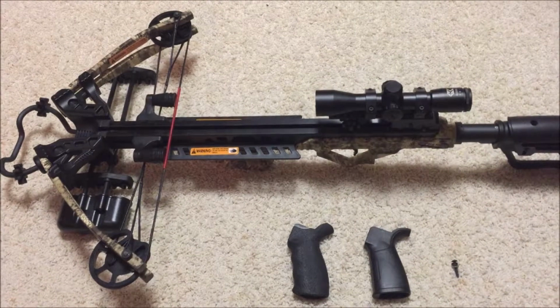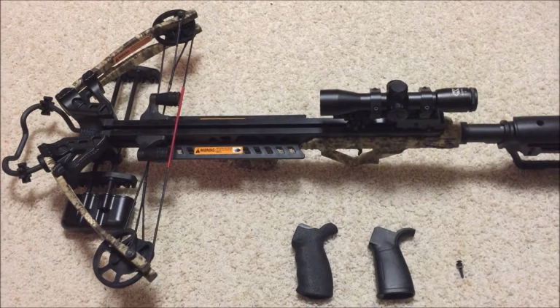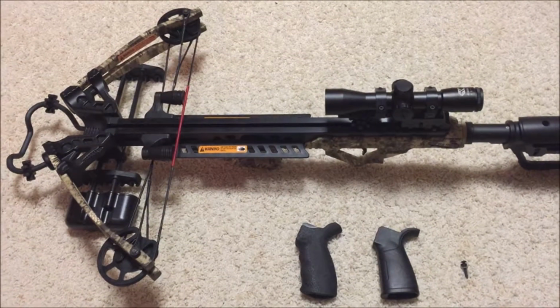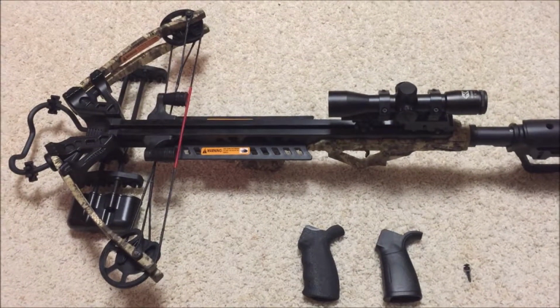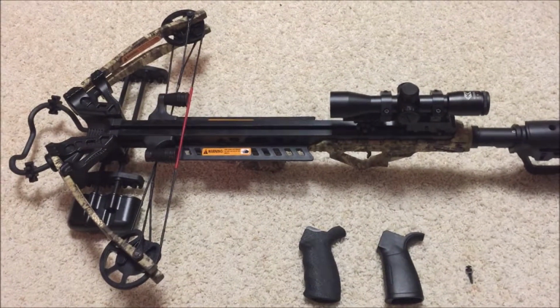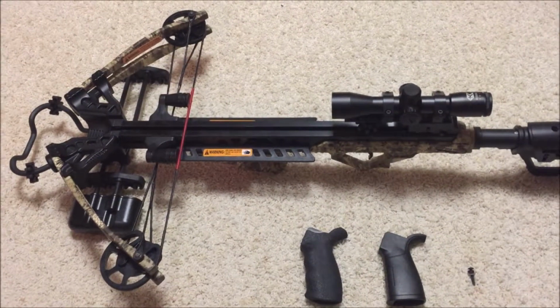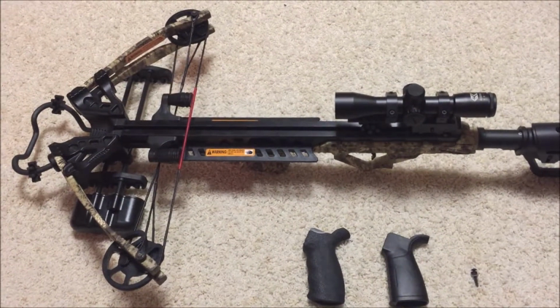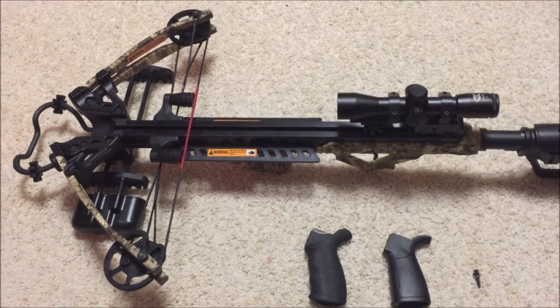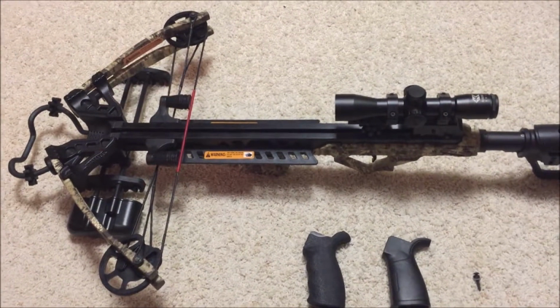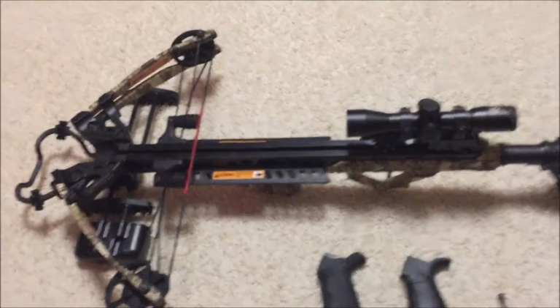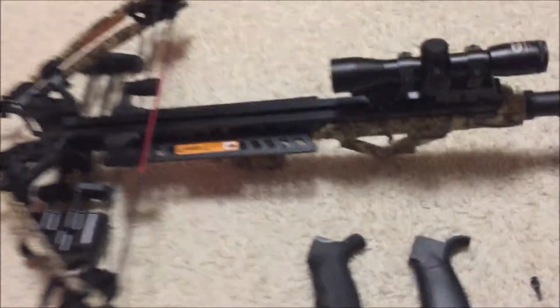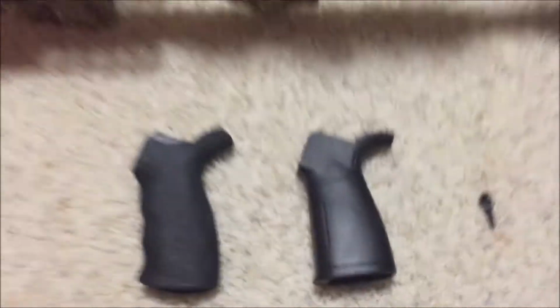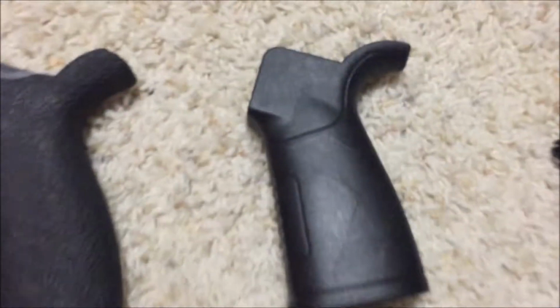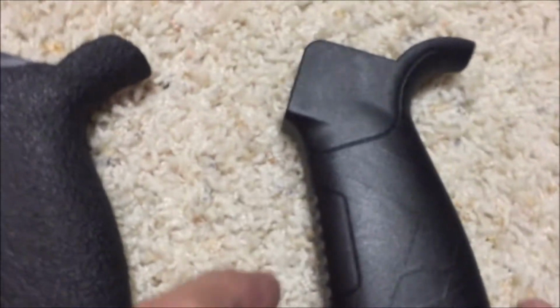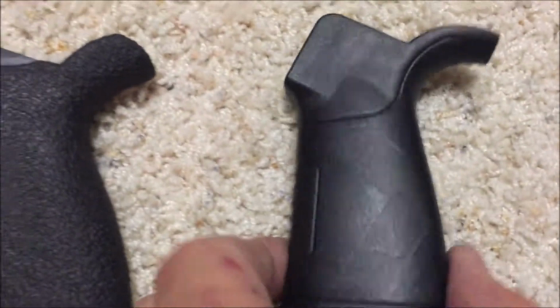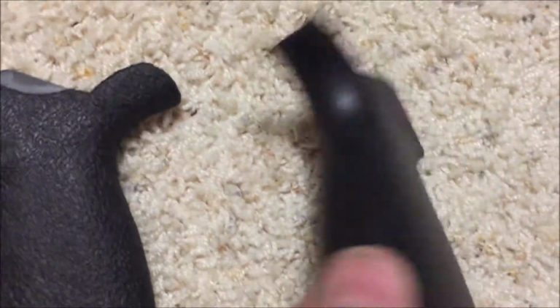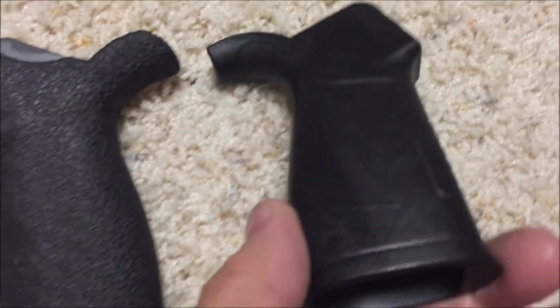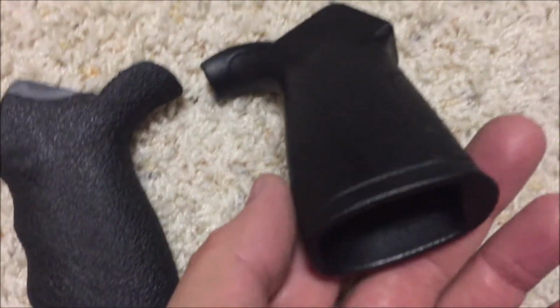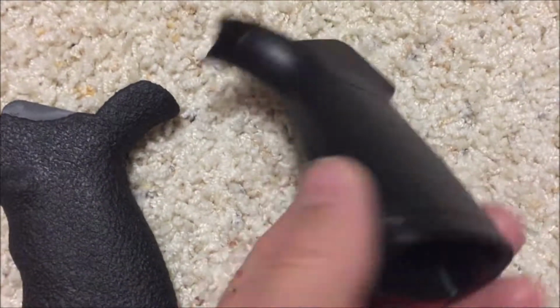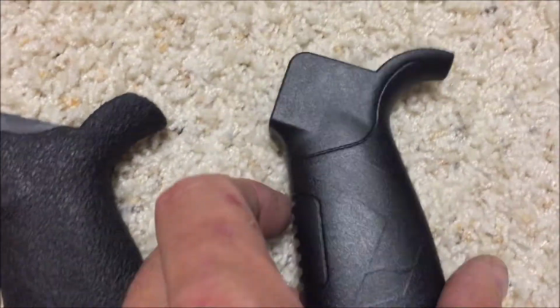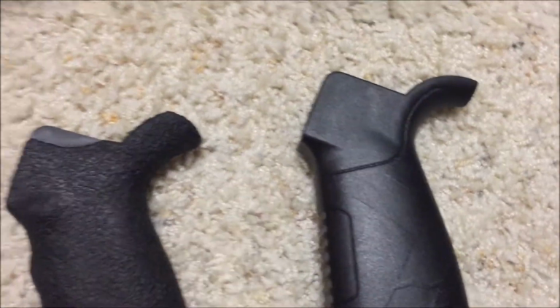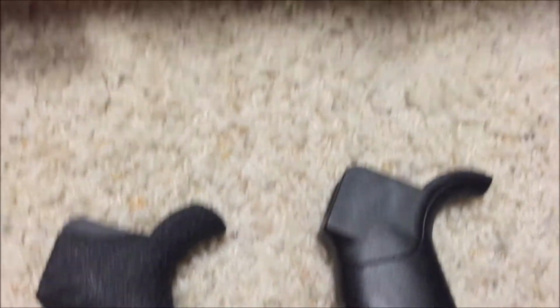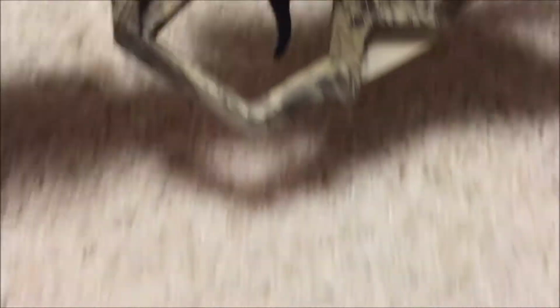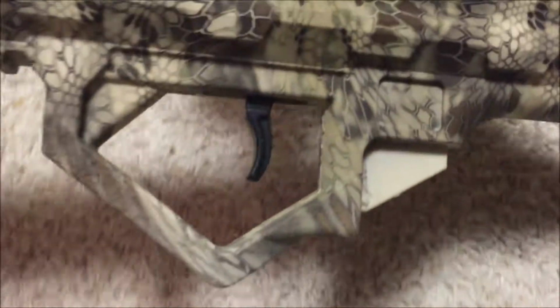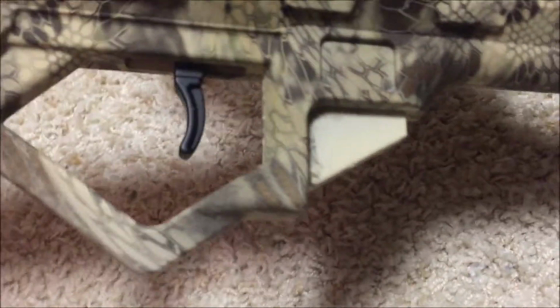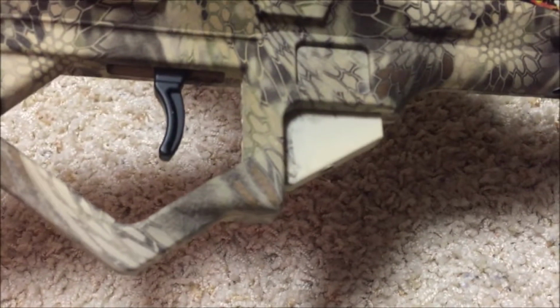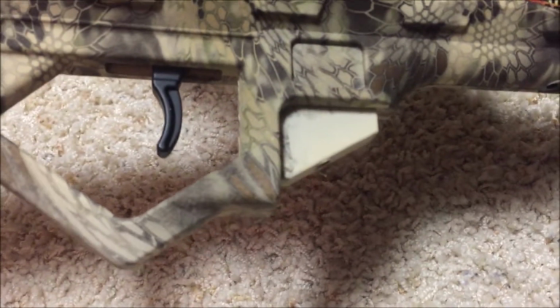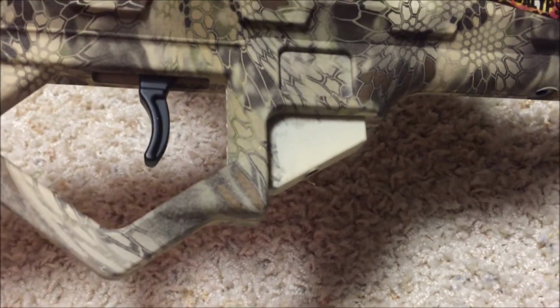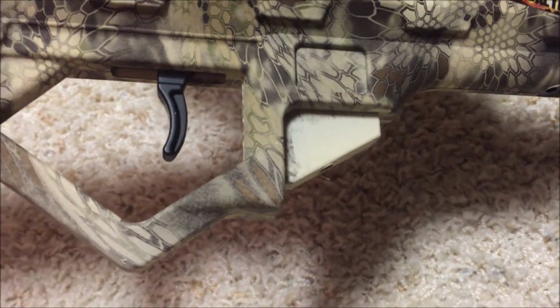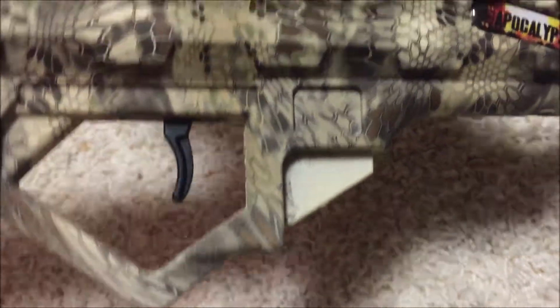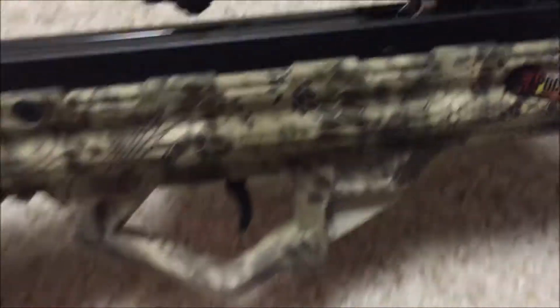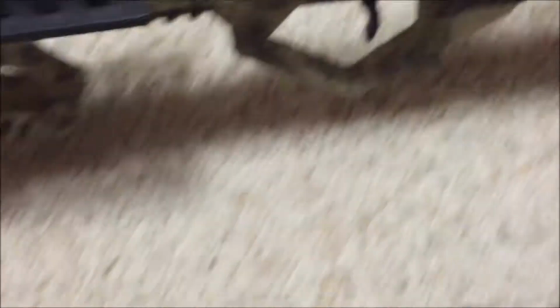This Old Guy DIY video has to do with swapping out the pistol grip on a Bear Carnage bow. This is the grip that came with it. It's just hard plastic and you can see that the mounting position is very similar to a regular AR grip.